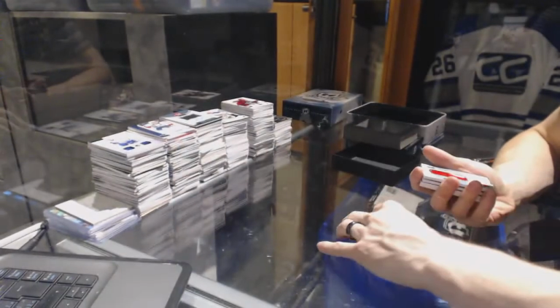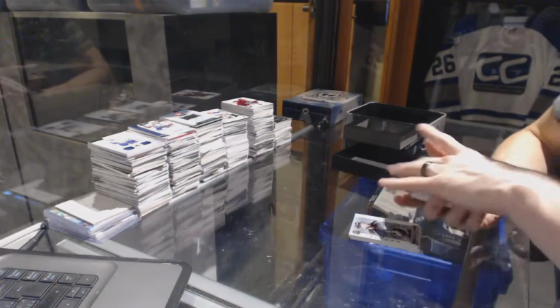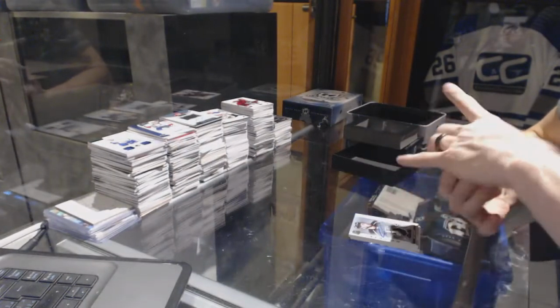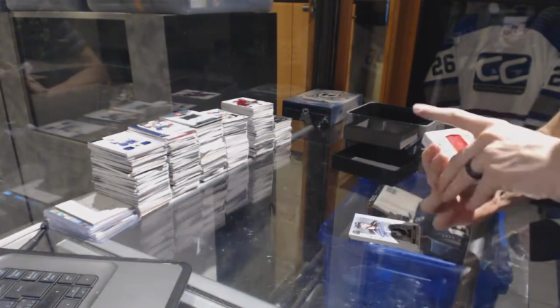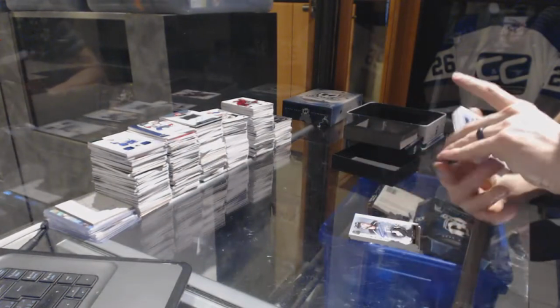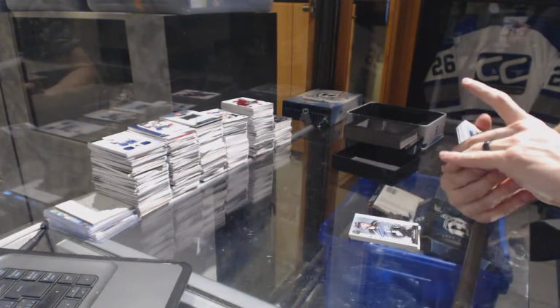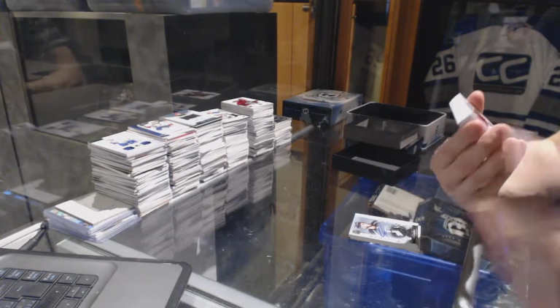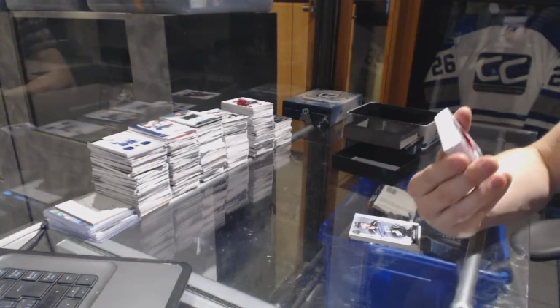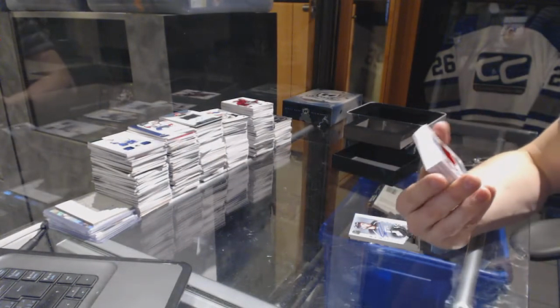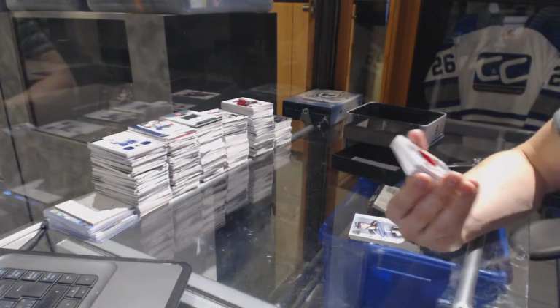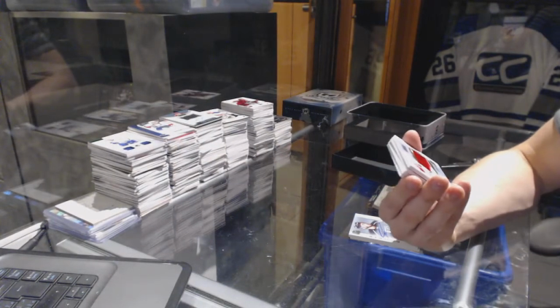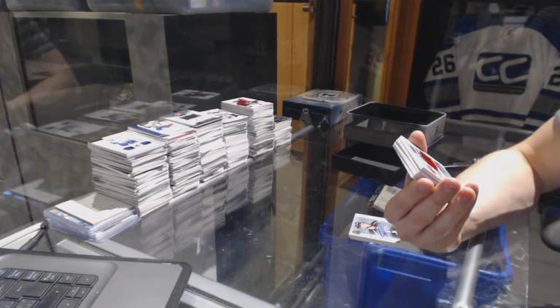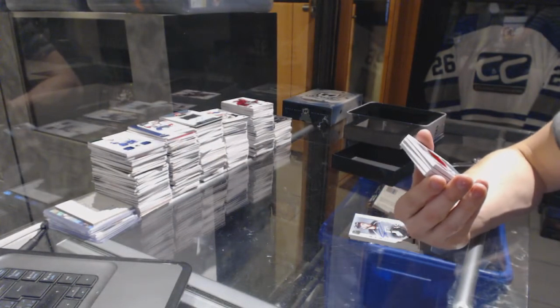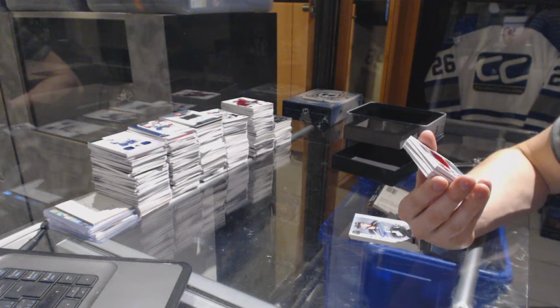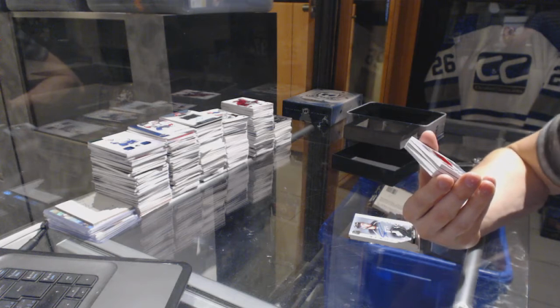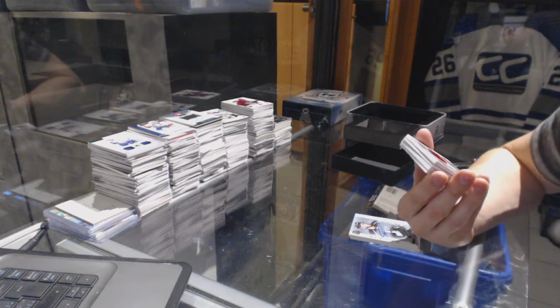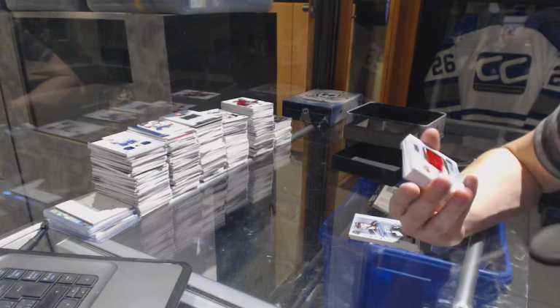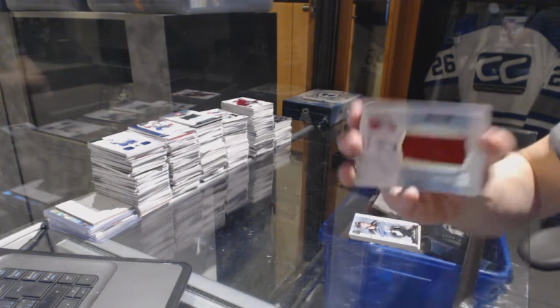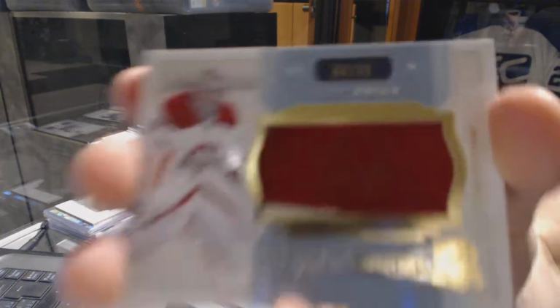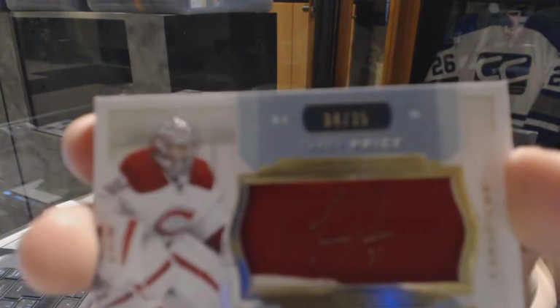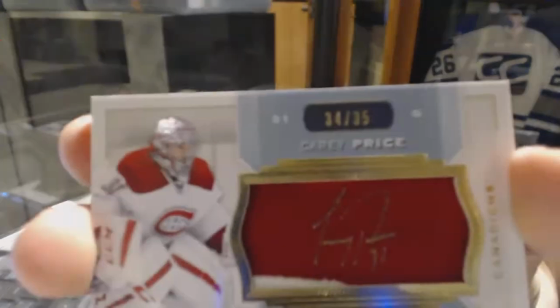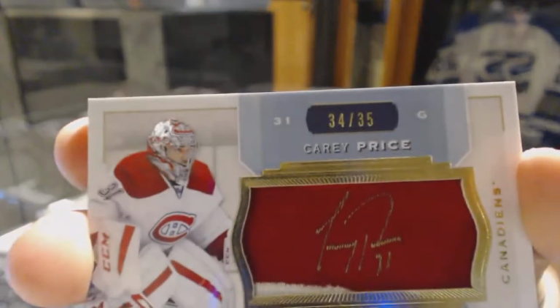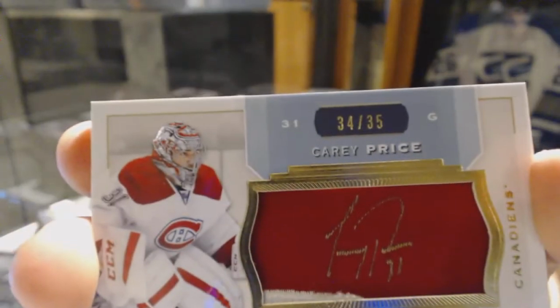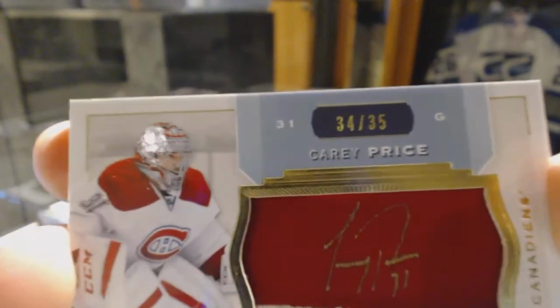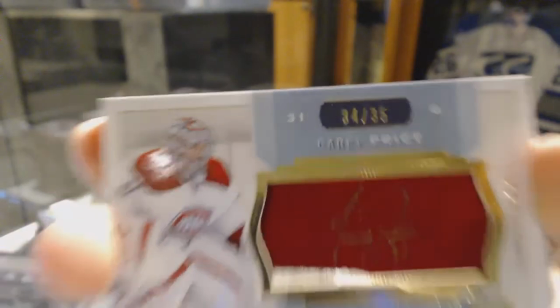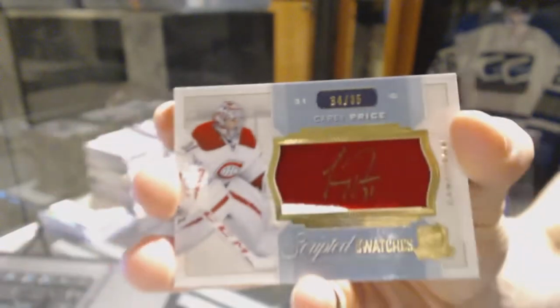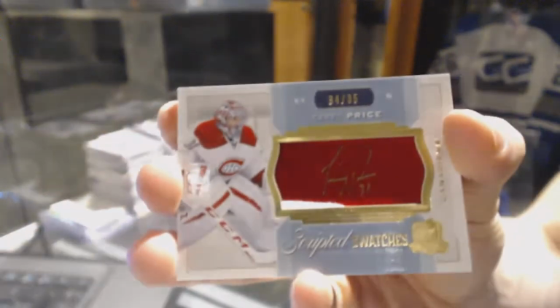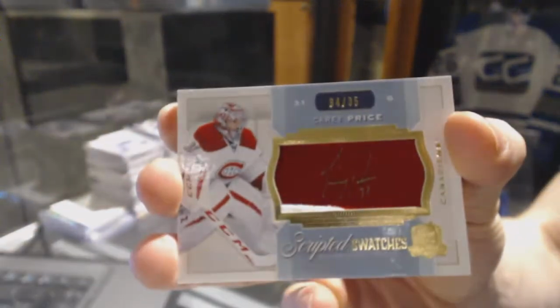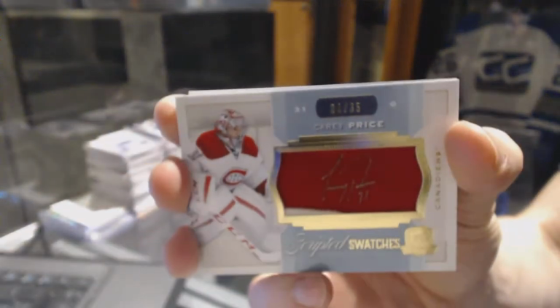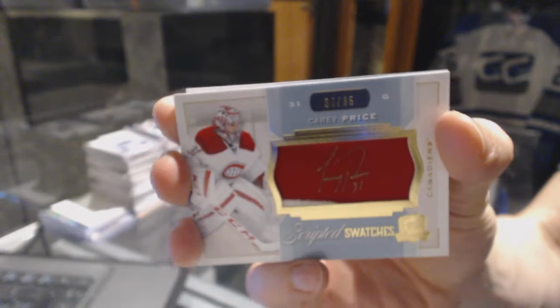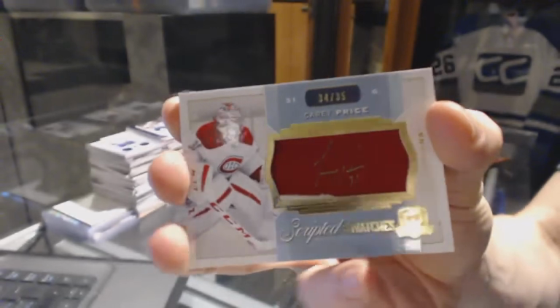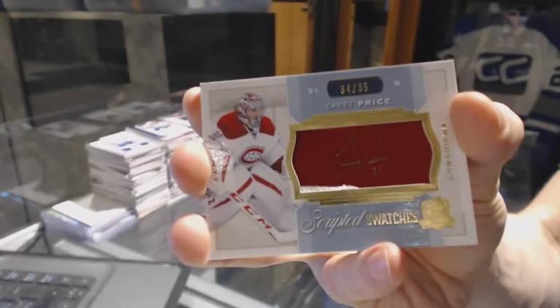We've got a two-color scripted swatches, number 34 of 35 for the Montreal Canadiens, Carey Price.